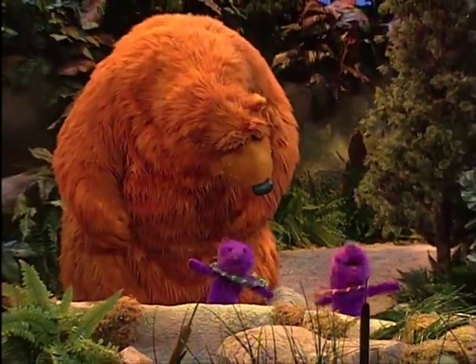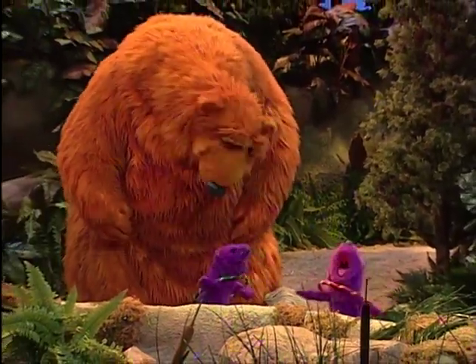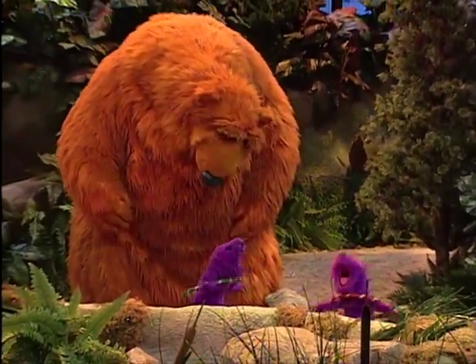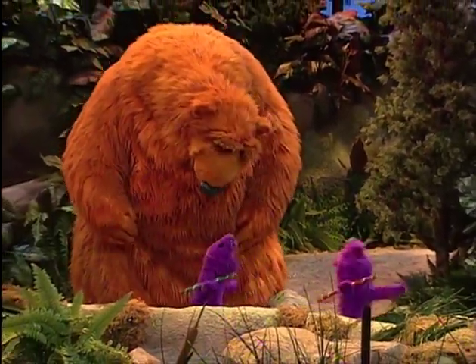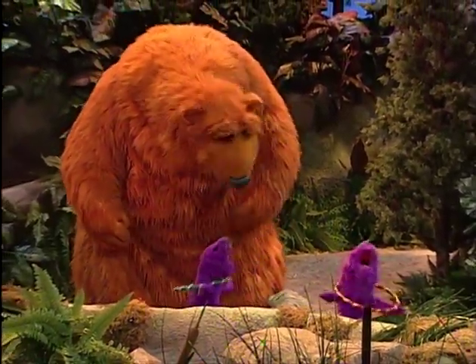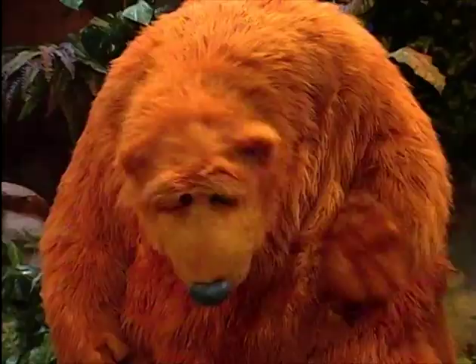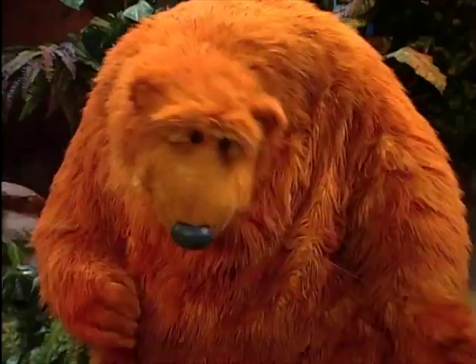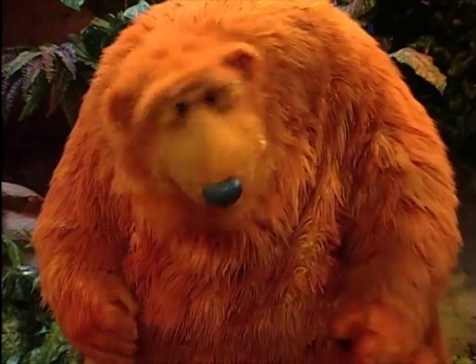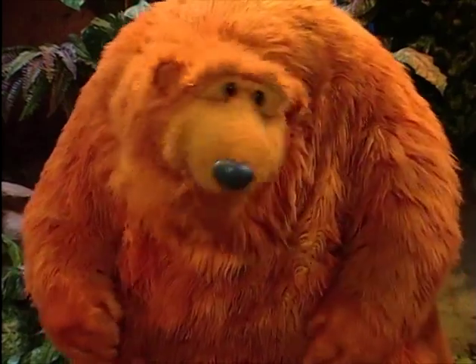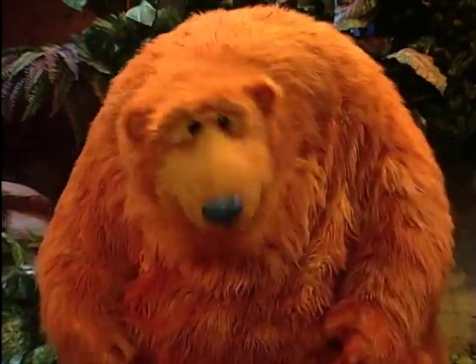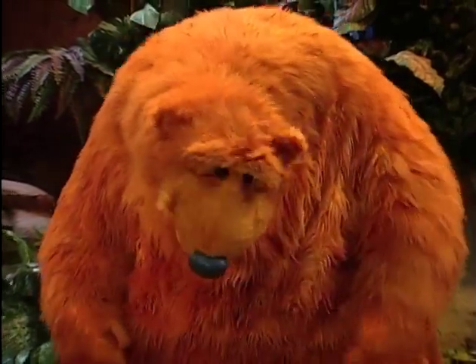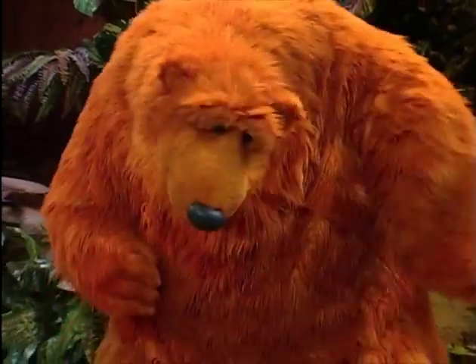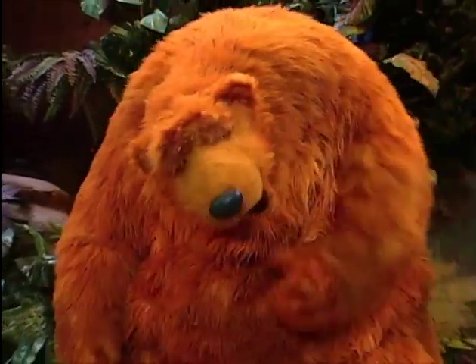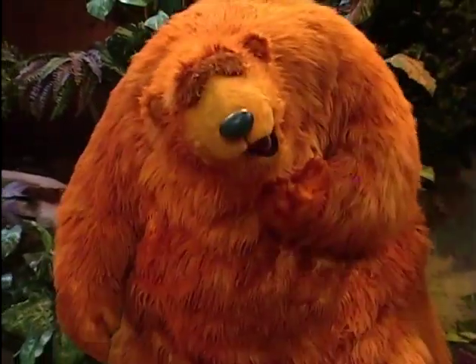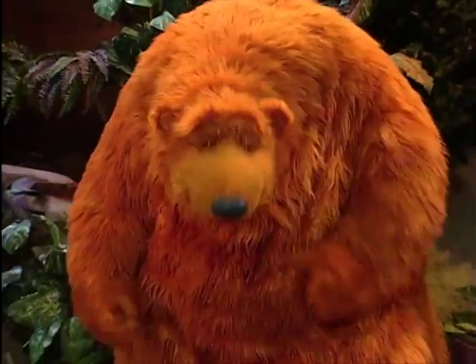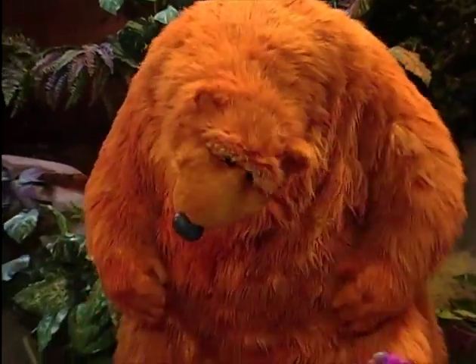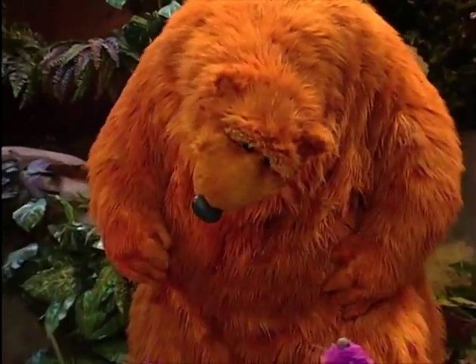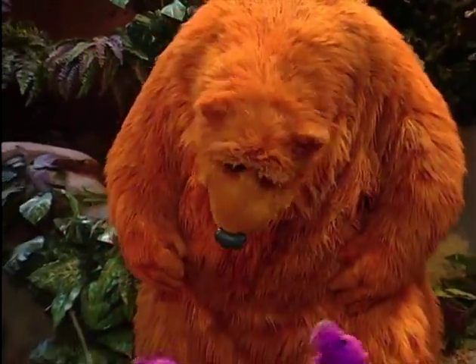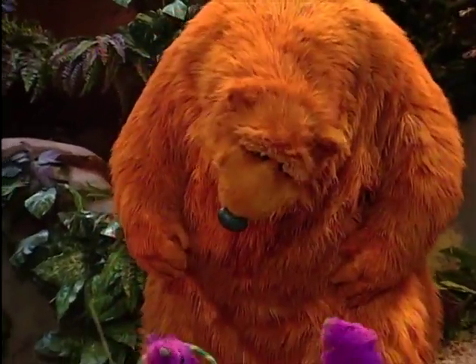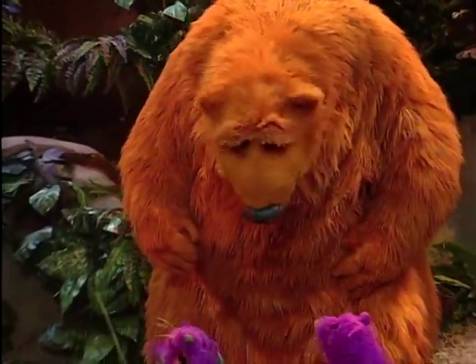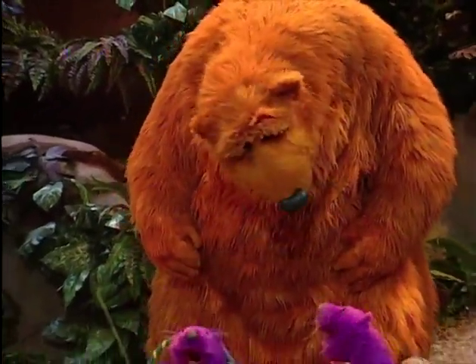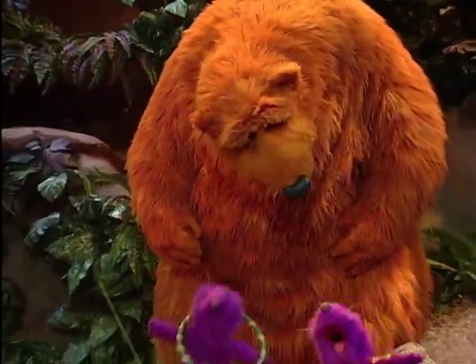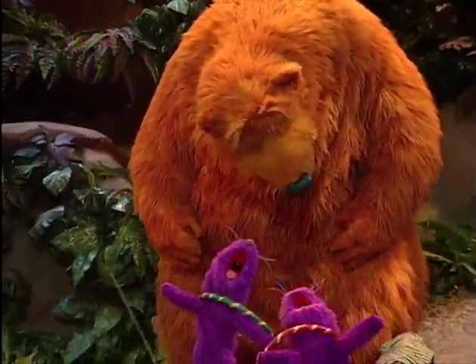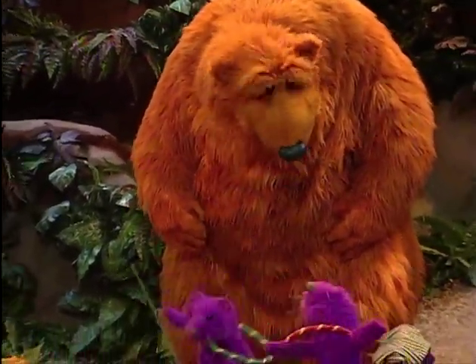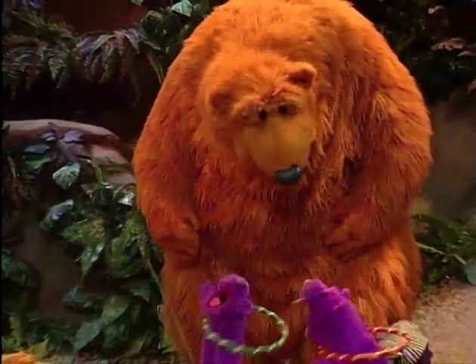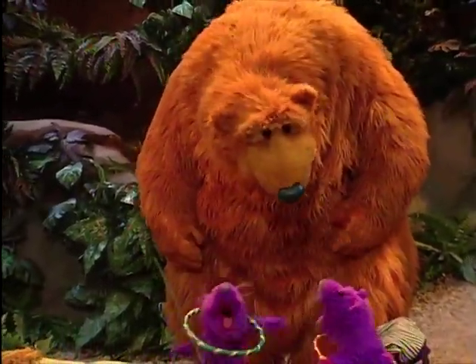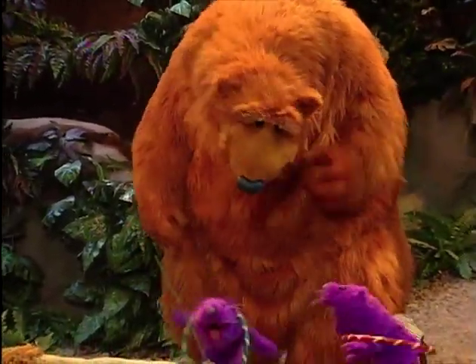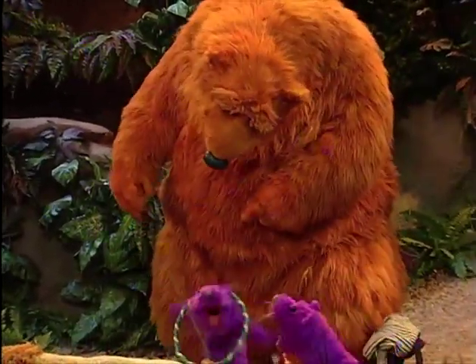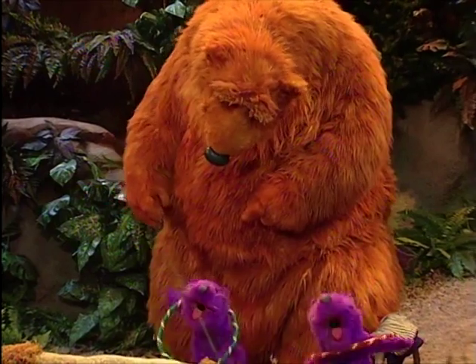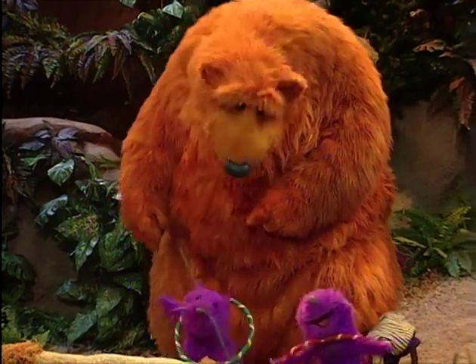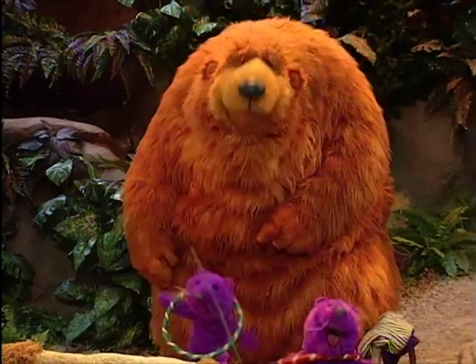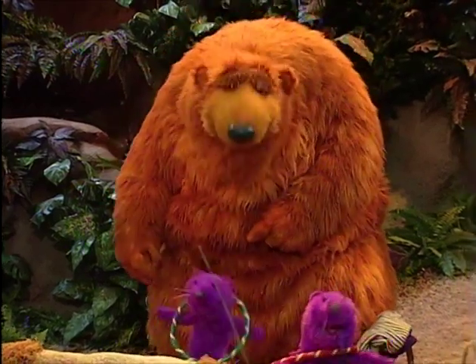All you gotta do is twirl. I'm ready to learn. Go on and give it a whirl. Now listen up, bear, and I'll give you the scoop. Watch my friend Pip. He's the master of the hoop.